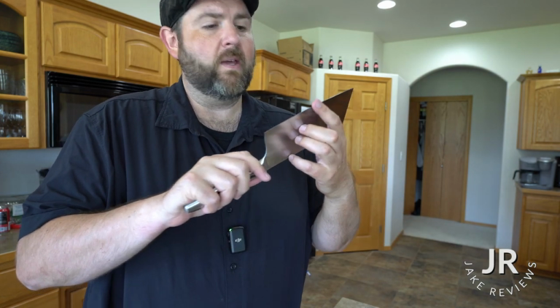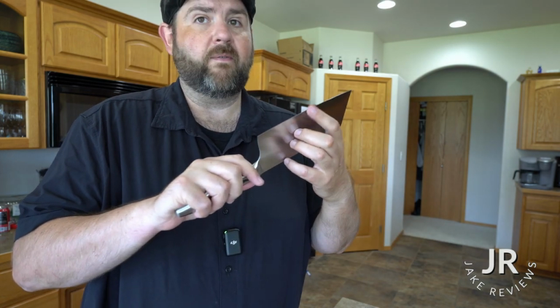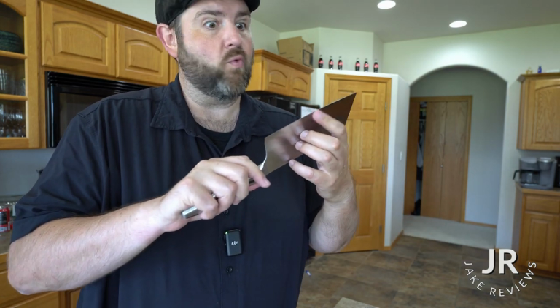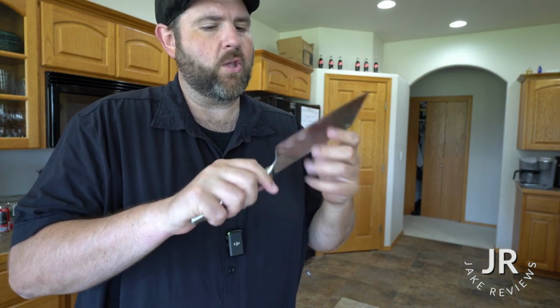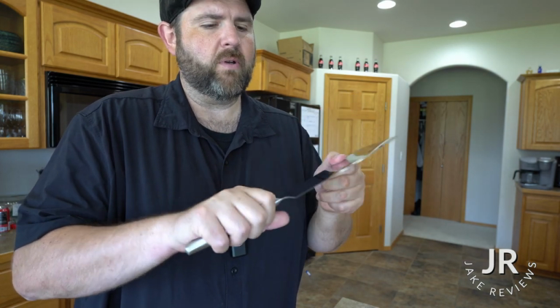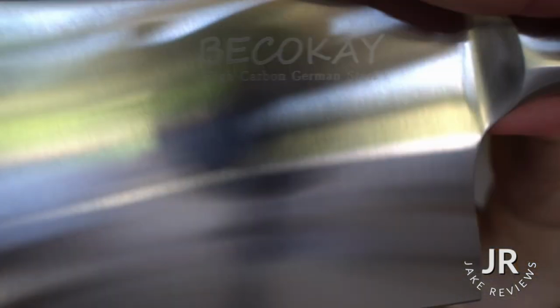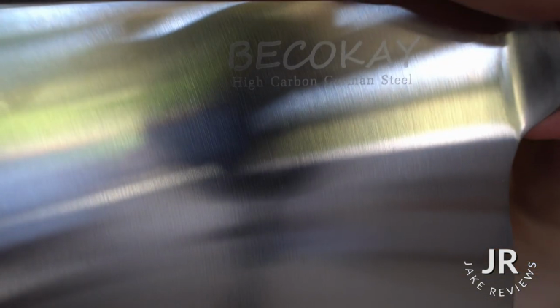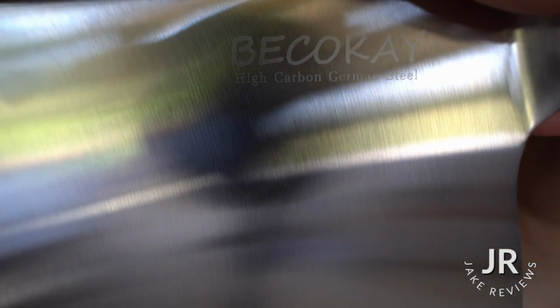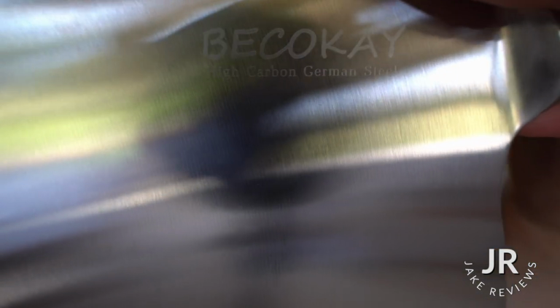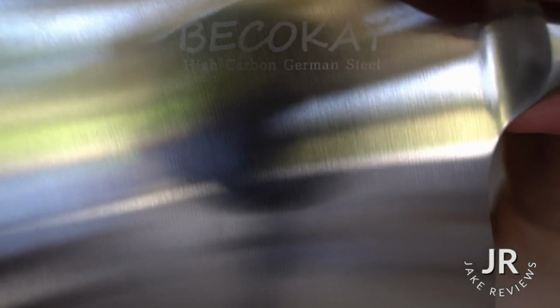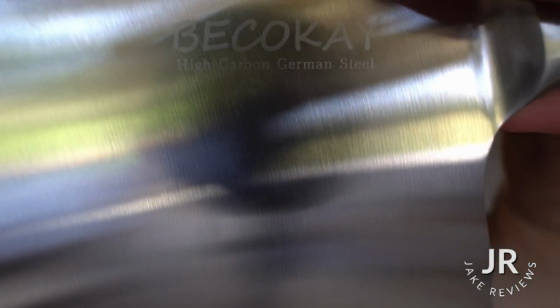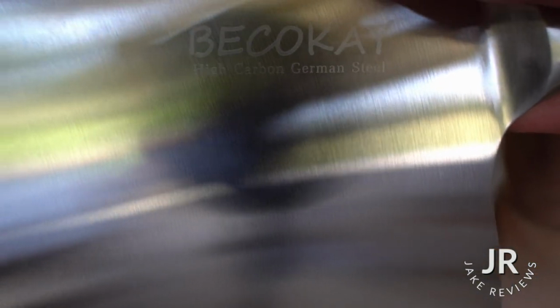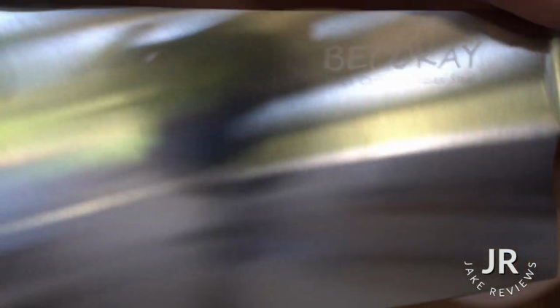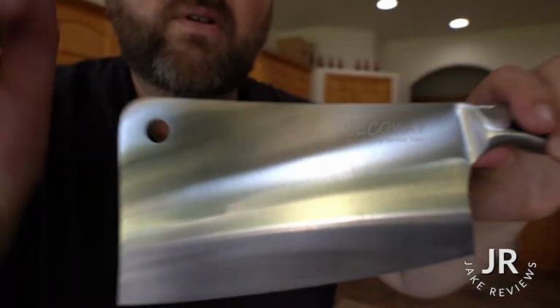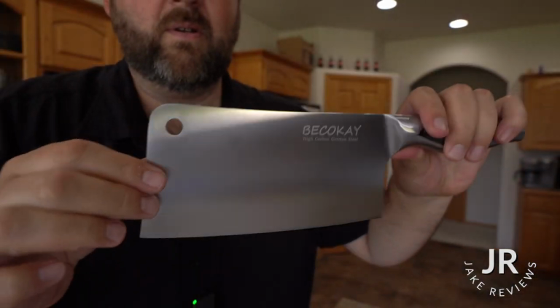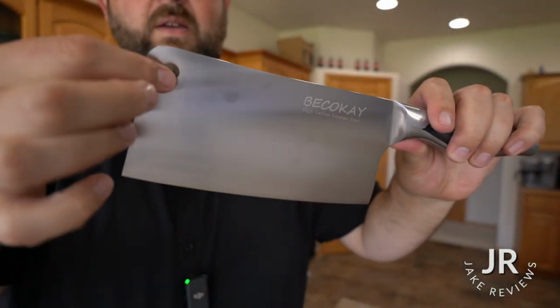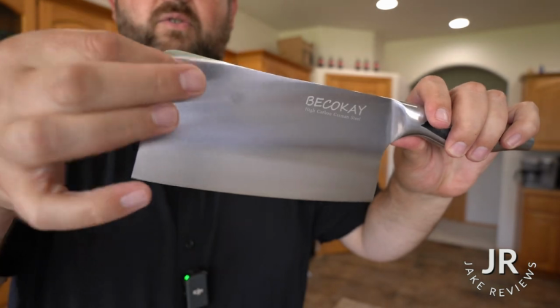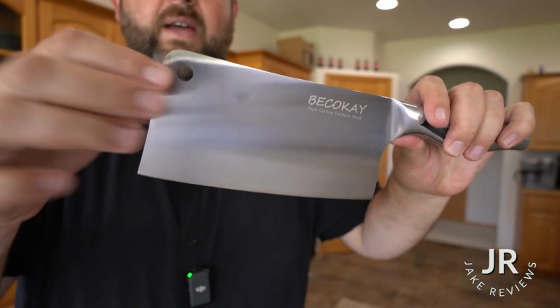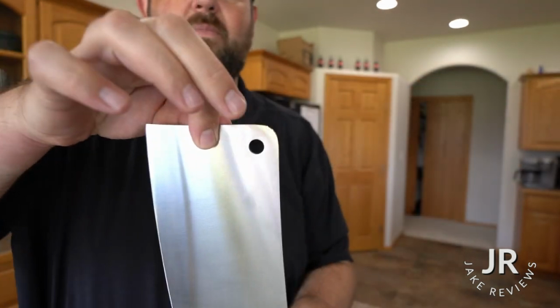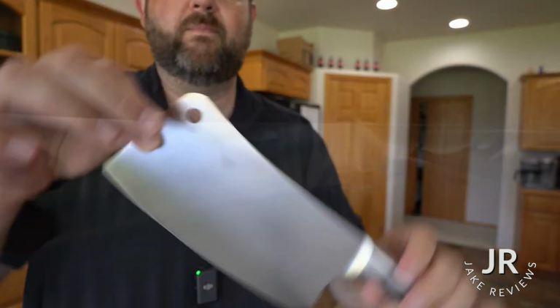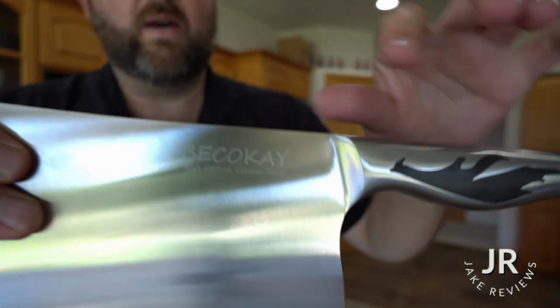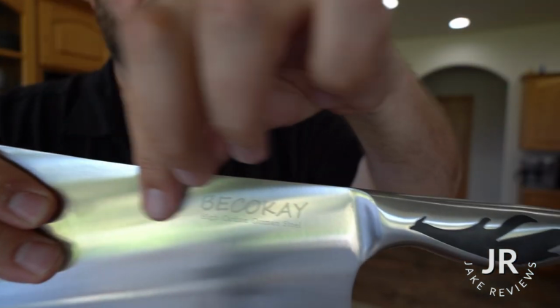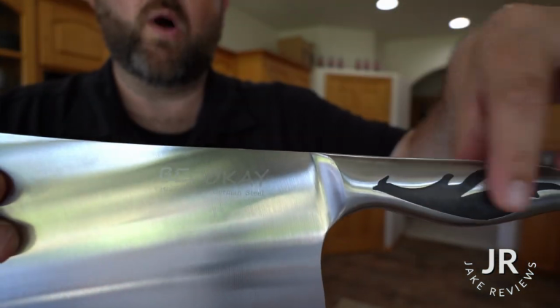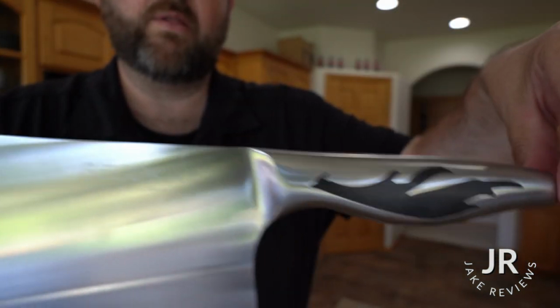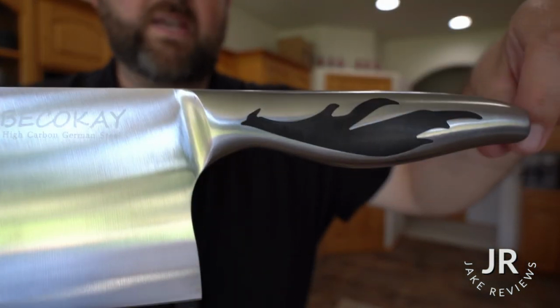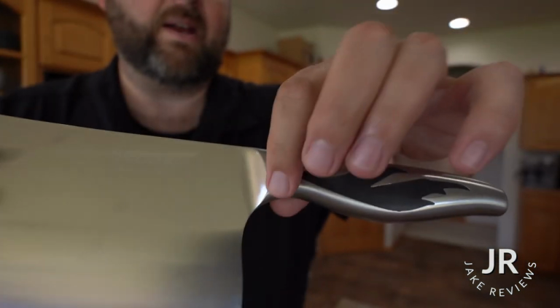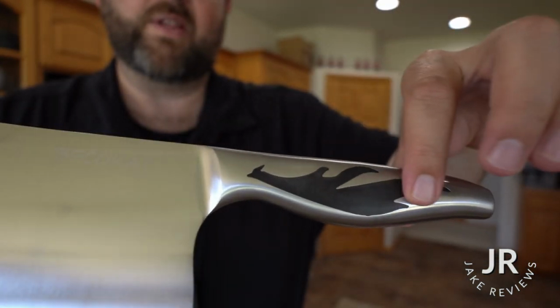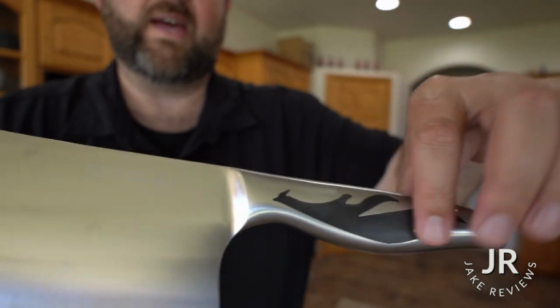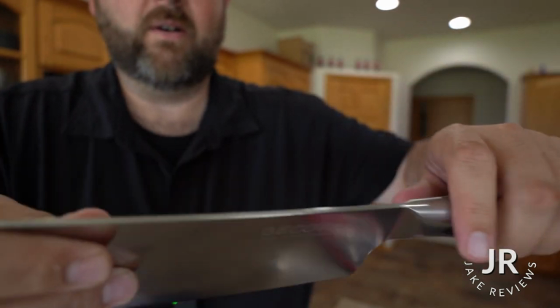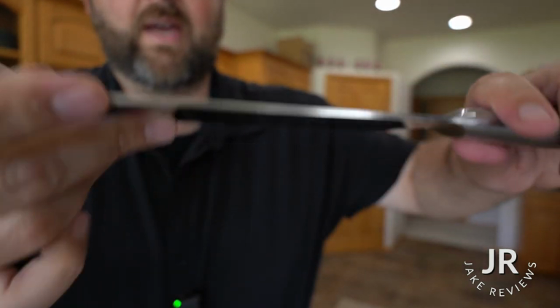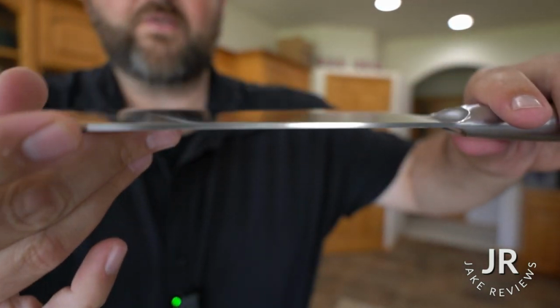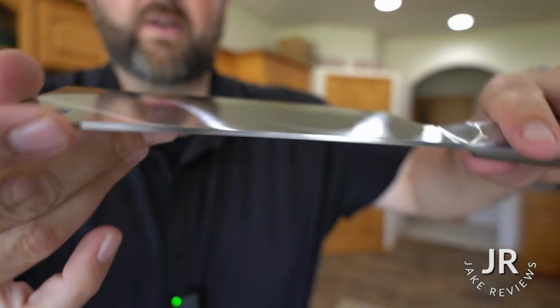It definitely feels really sharp. We have our logo with high carbon German steel. You got a little hole there to hang it up. As you can see, it's one solid piece. They got a nice little design in the handle there and it is fairly thick.